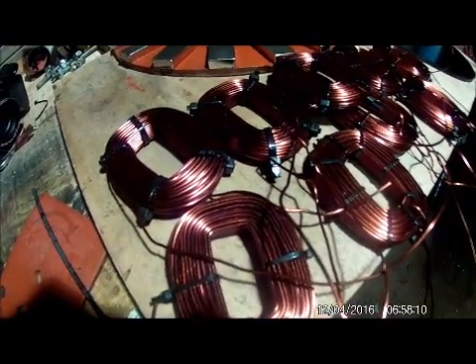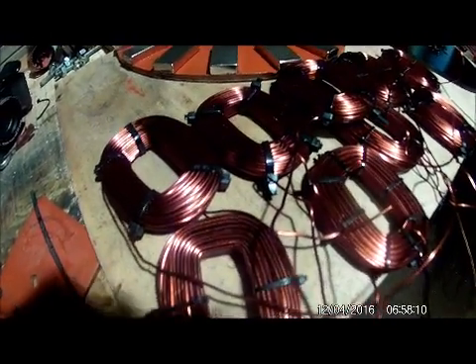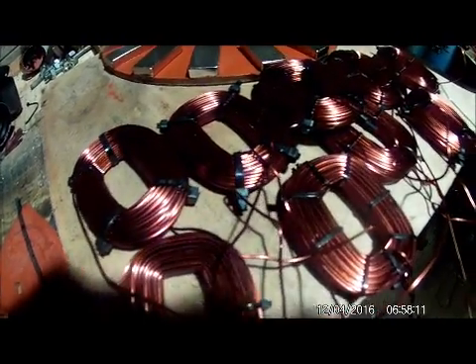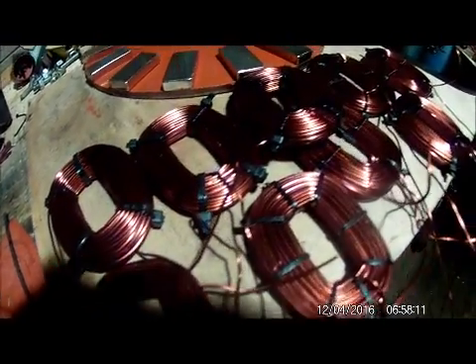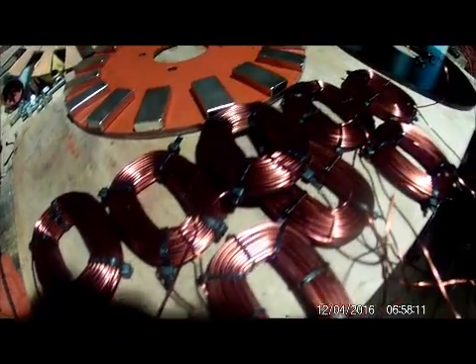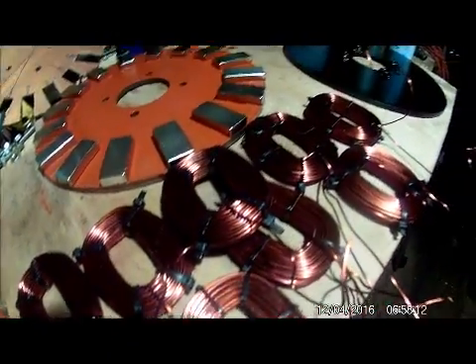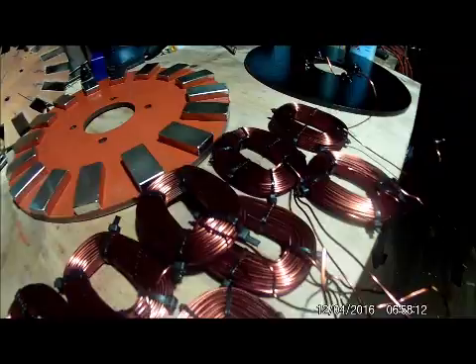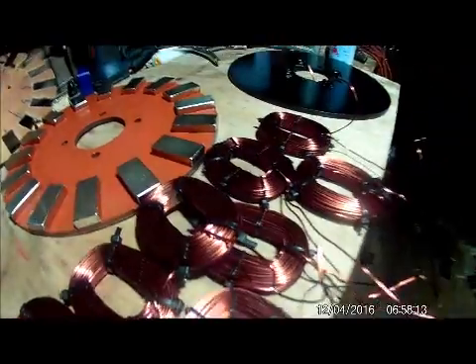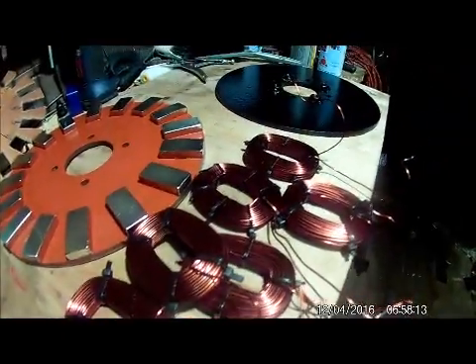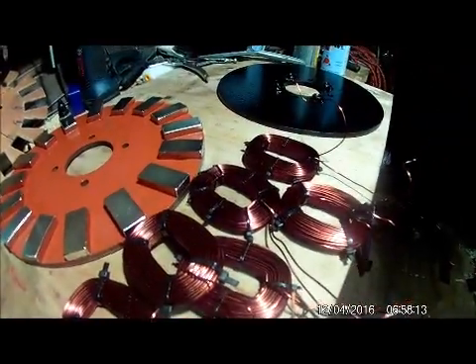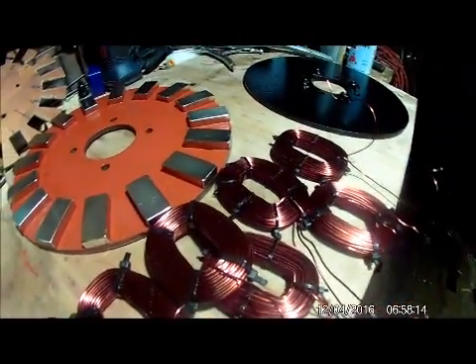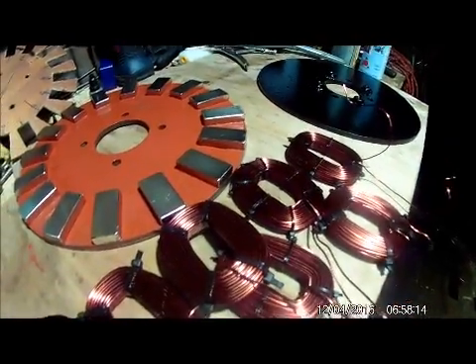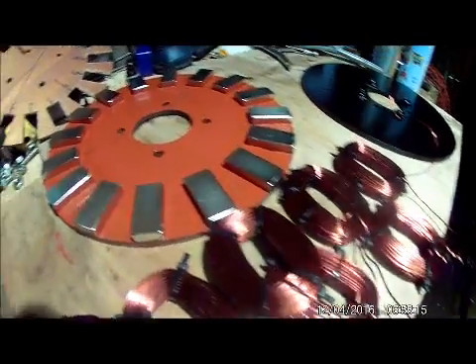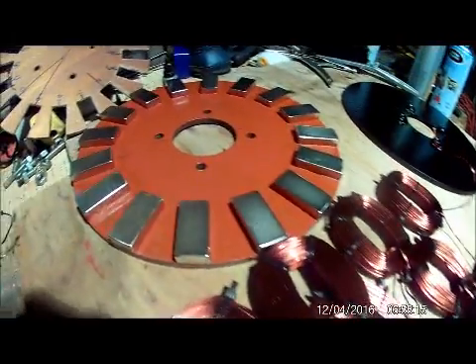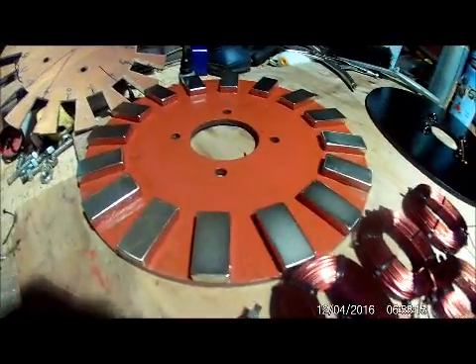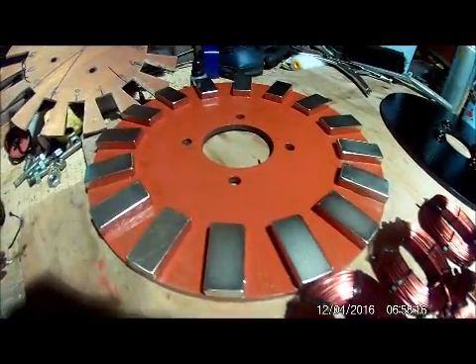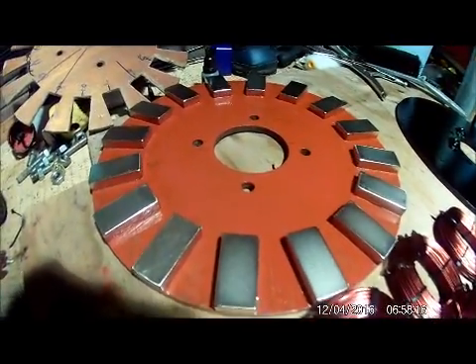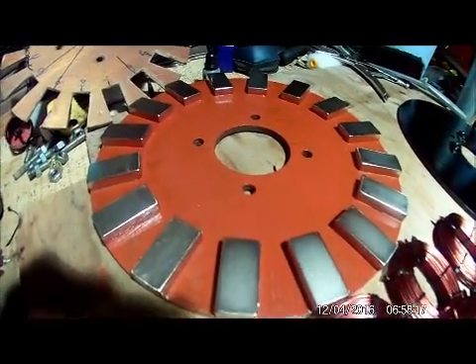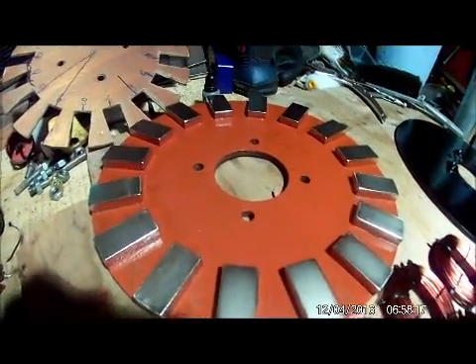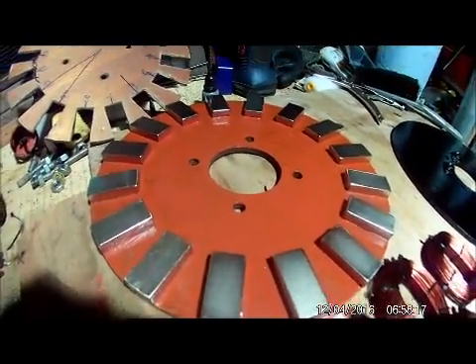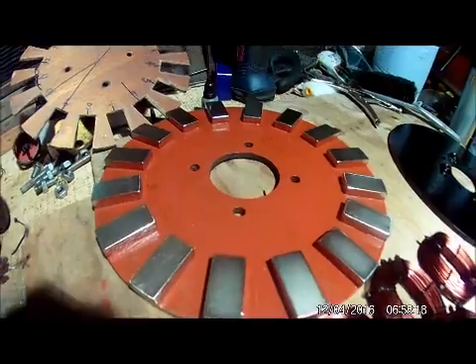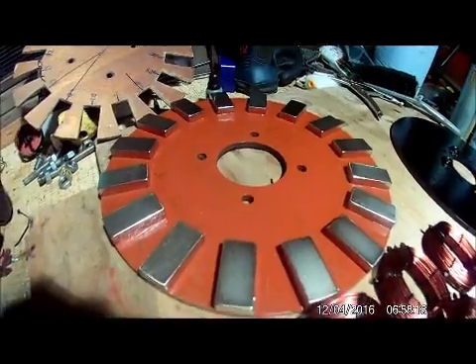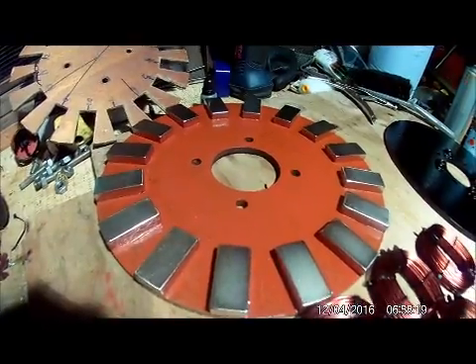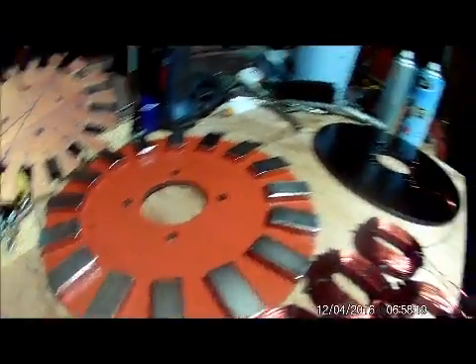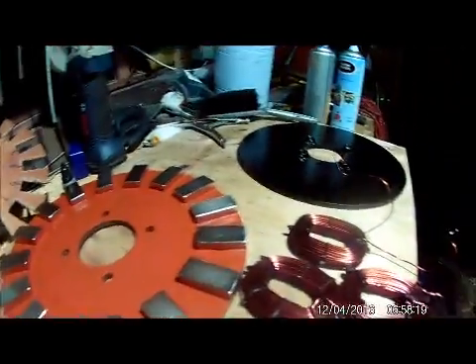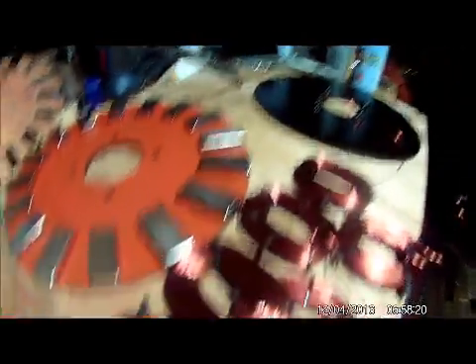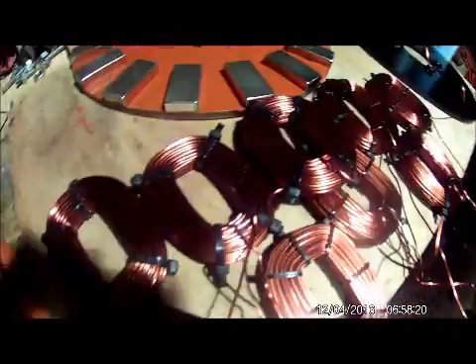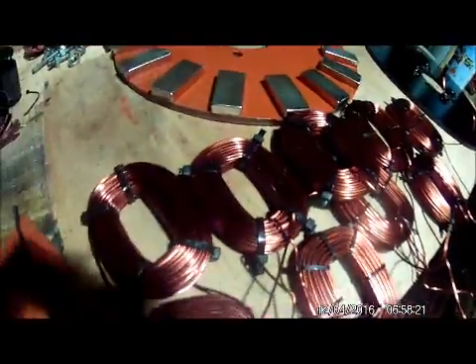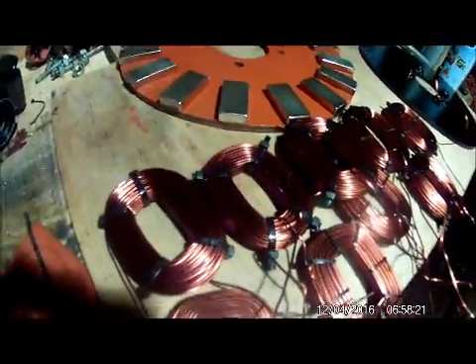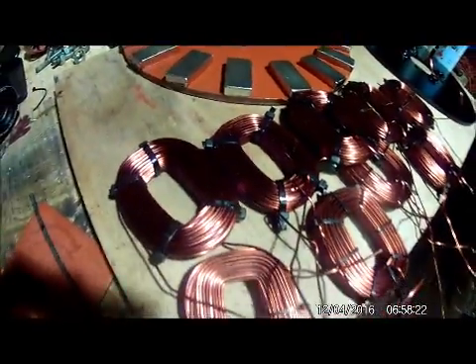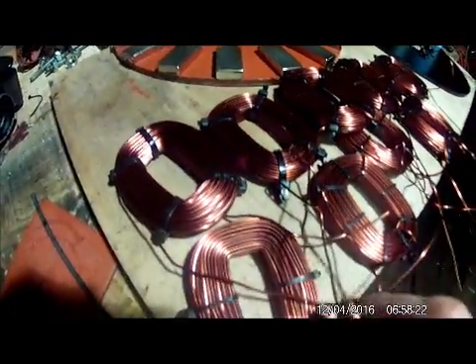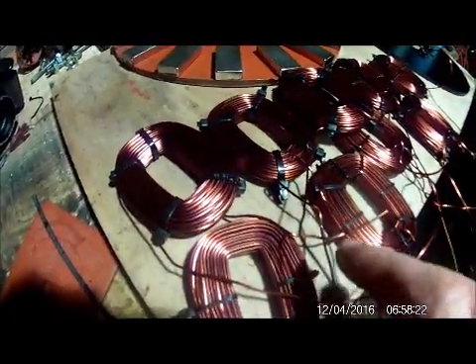Here are the coils I've made. I've made nine so far and I've decided to go for 12 coils. Each rotor disc is going to have 16 magnets, so I need to make three more.